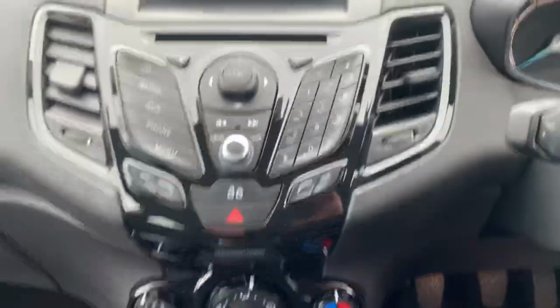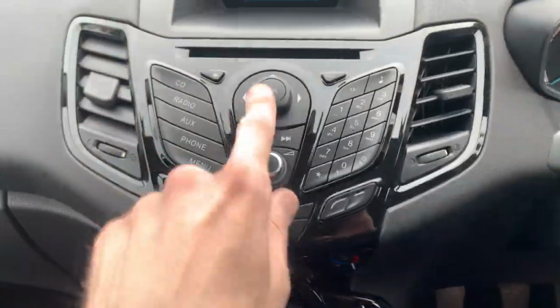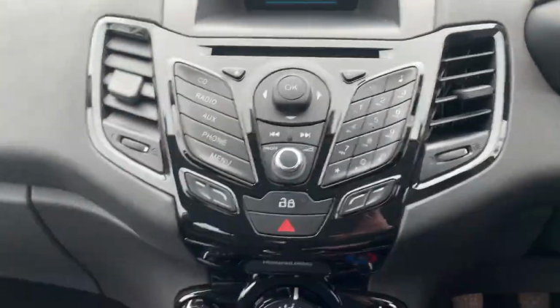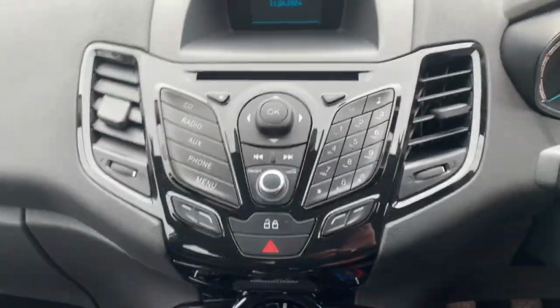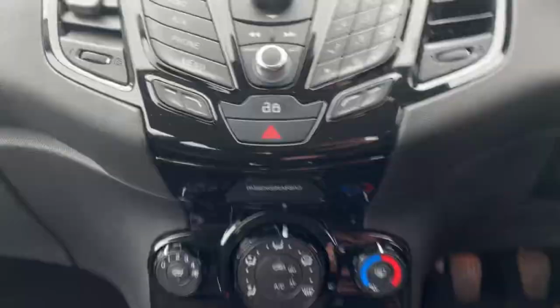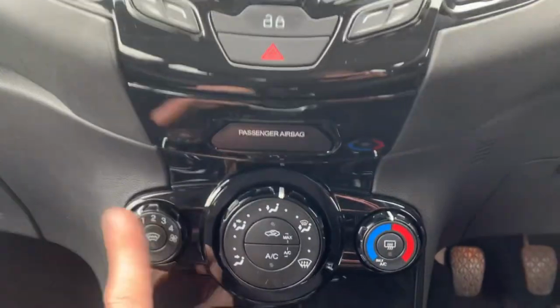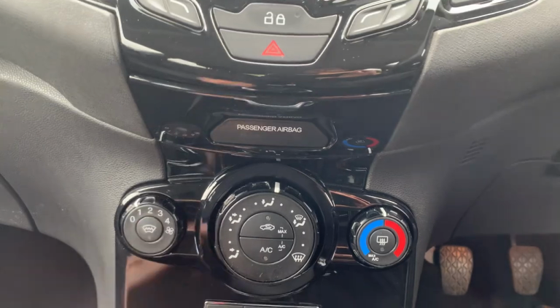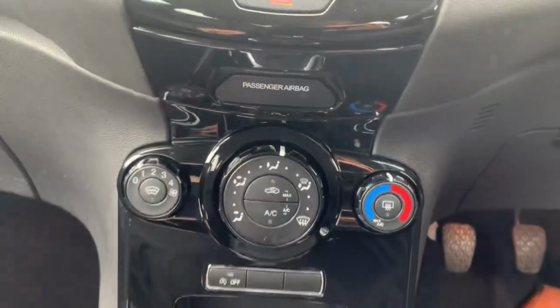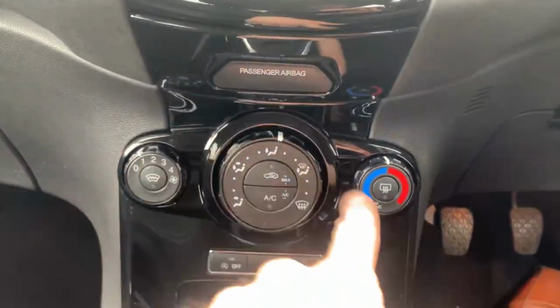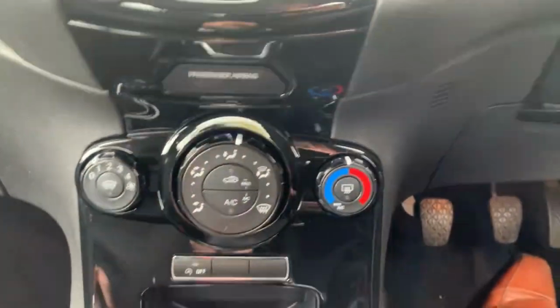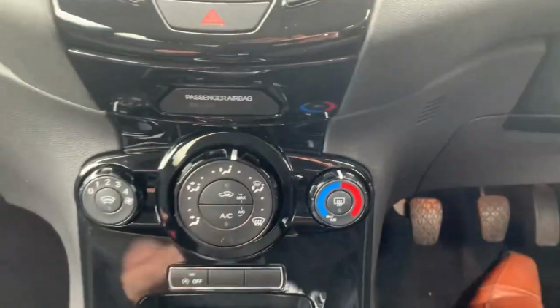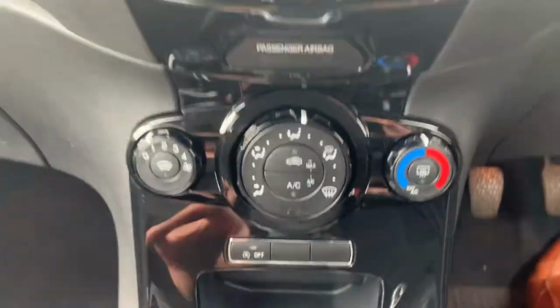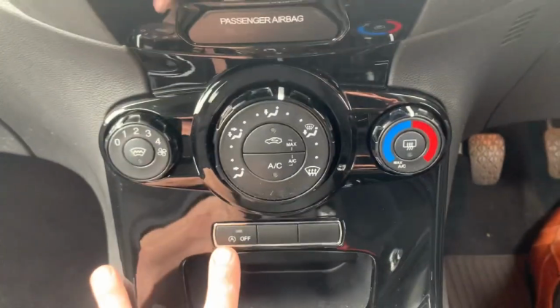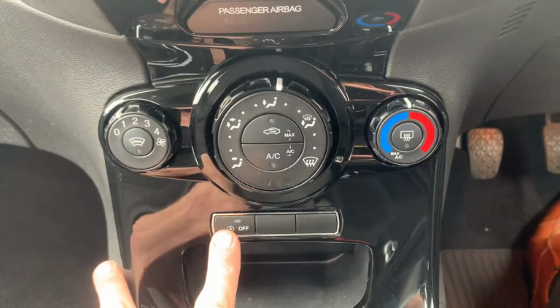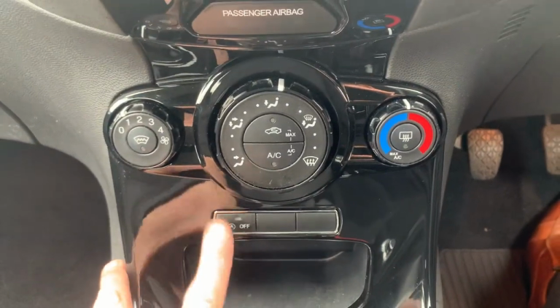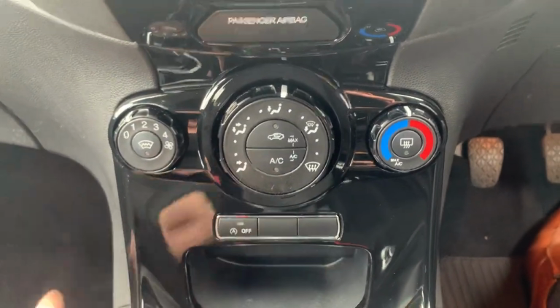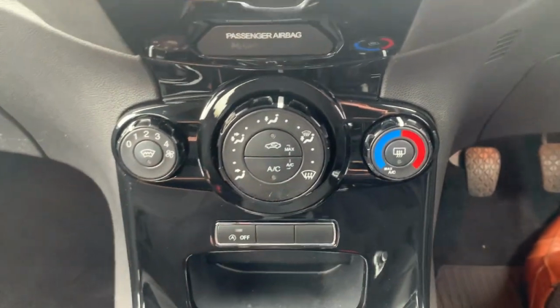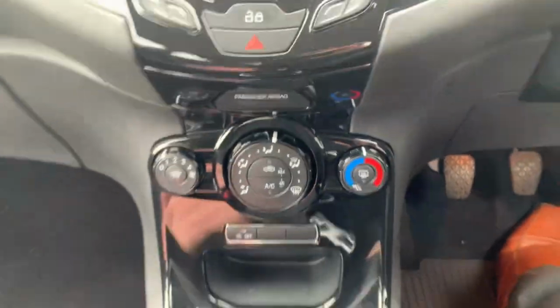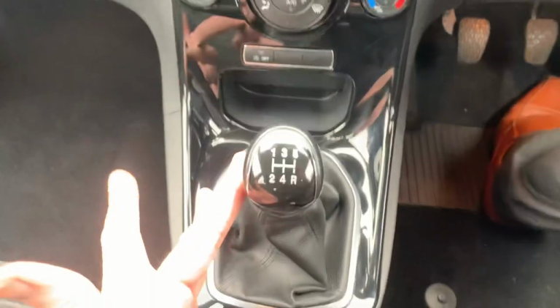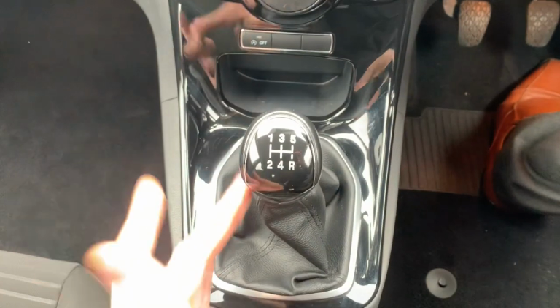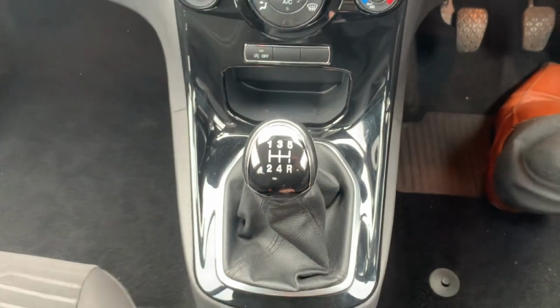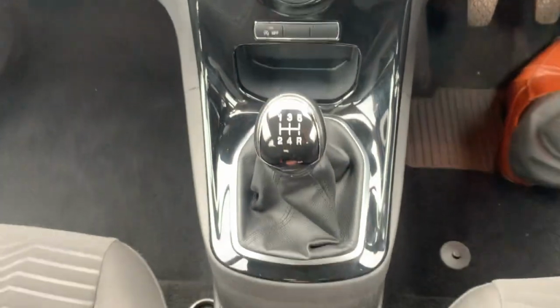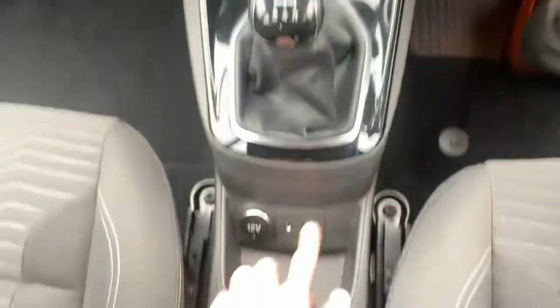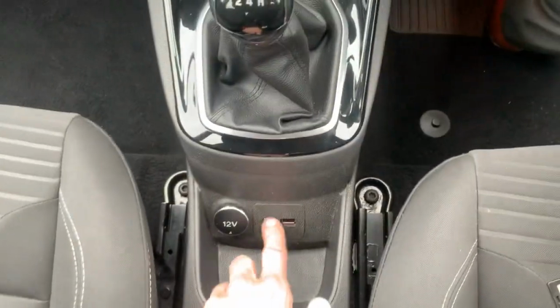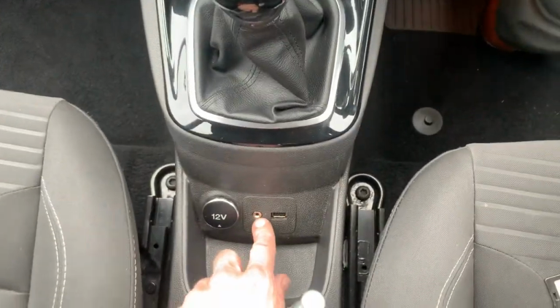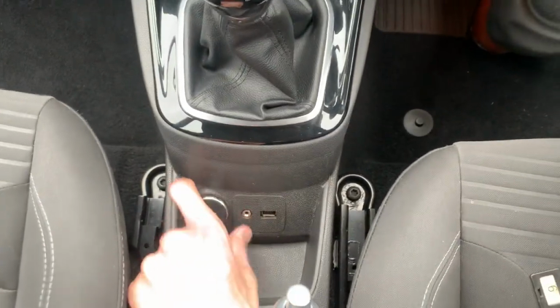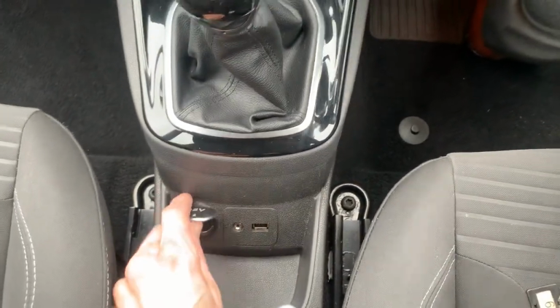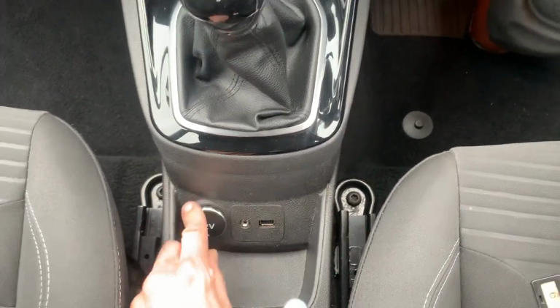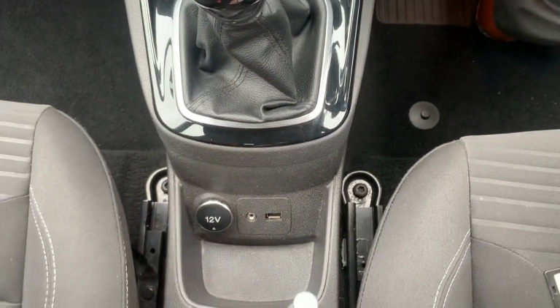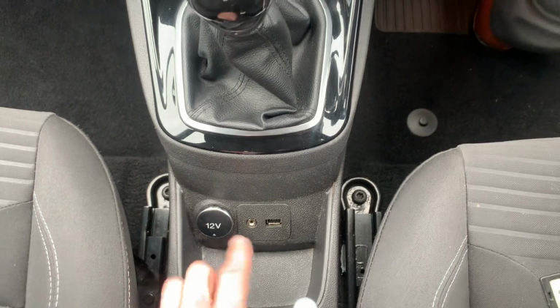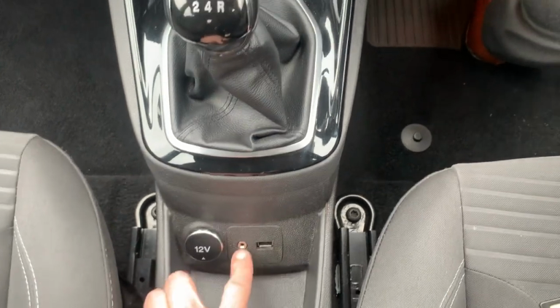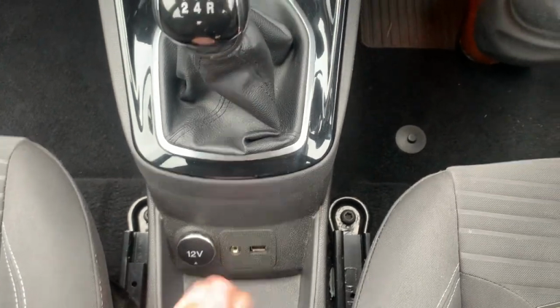It has a radio CD, heated front window, air conditioning, and stop/start which you can turn on or off. It's a five speed manual gearbox with a USB auxiliary and 12 volt power supply so you can plug your phone in or stream music.